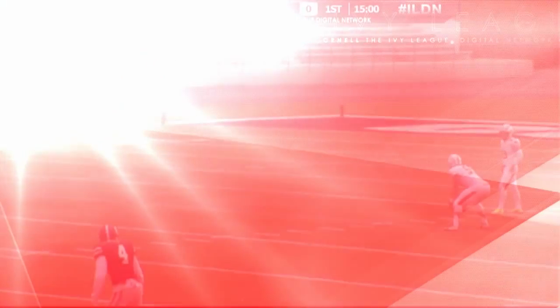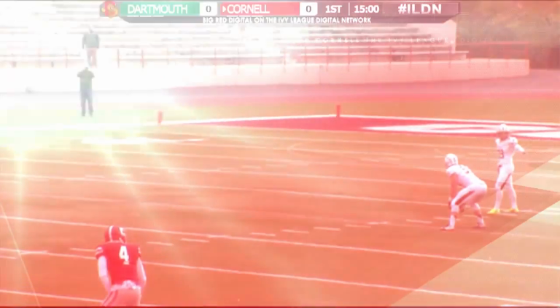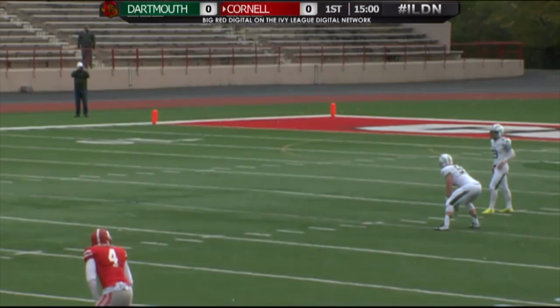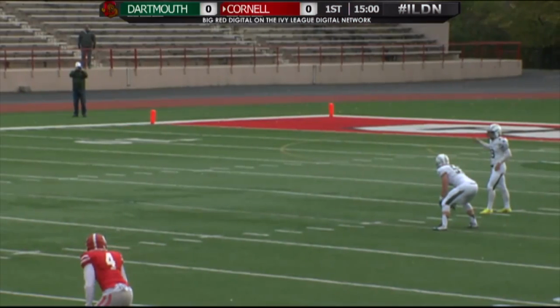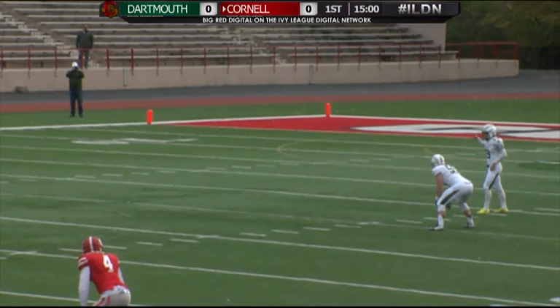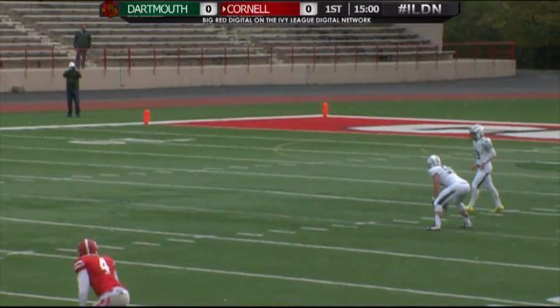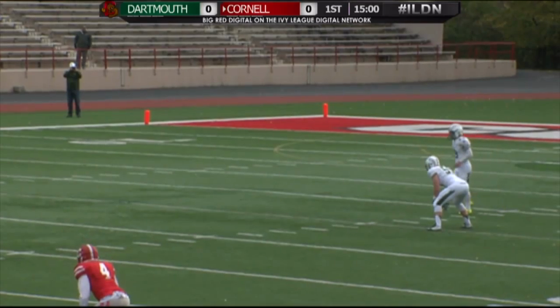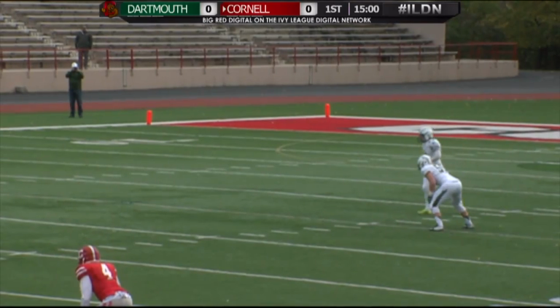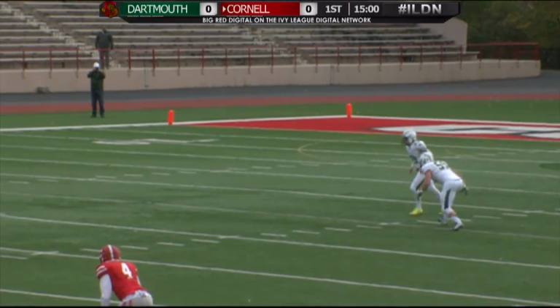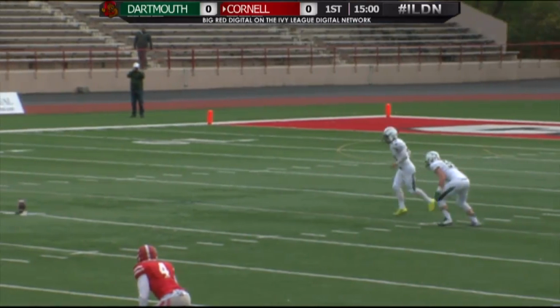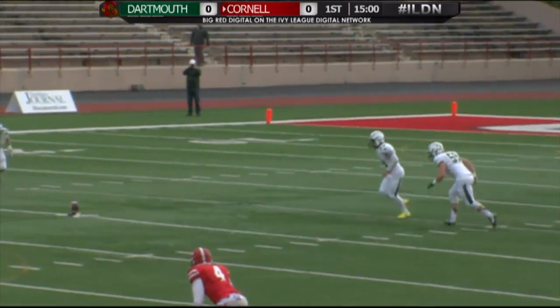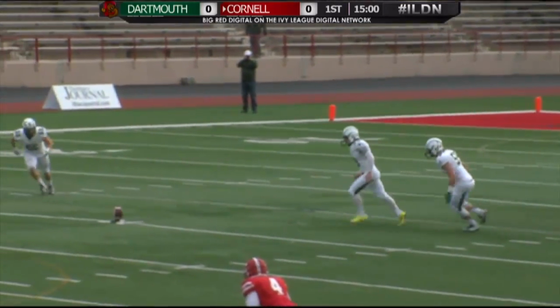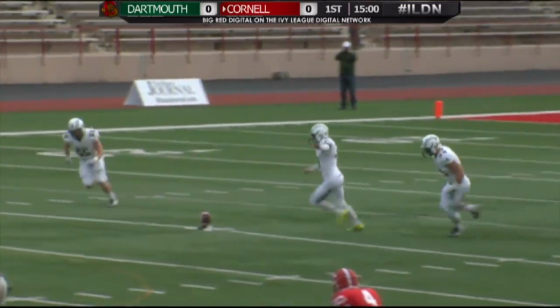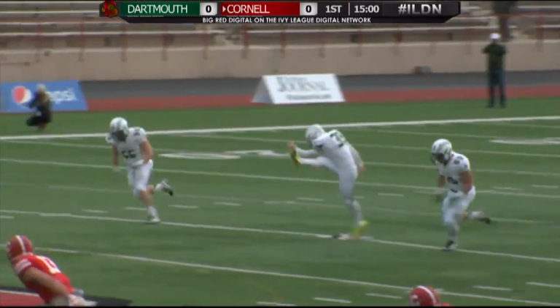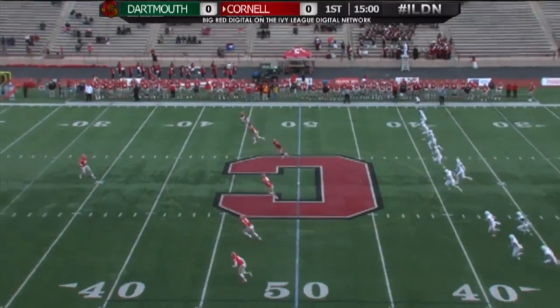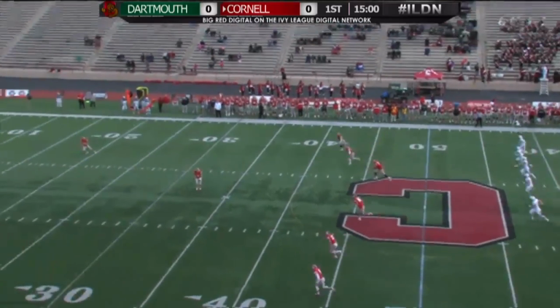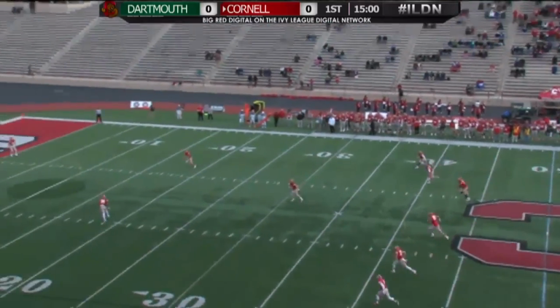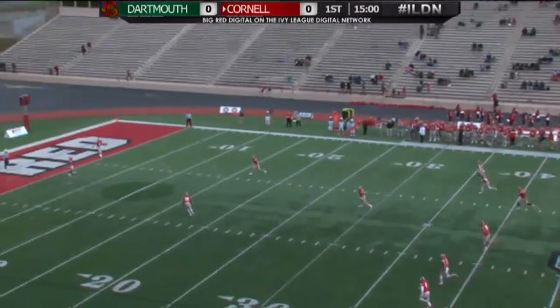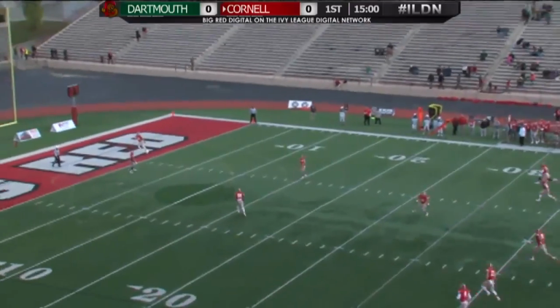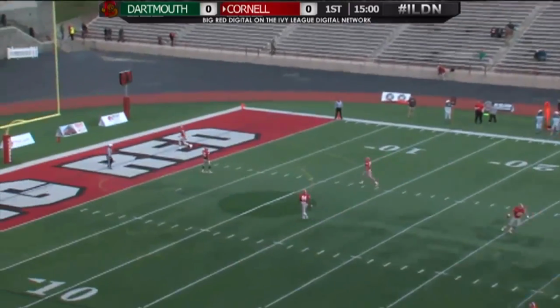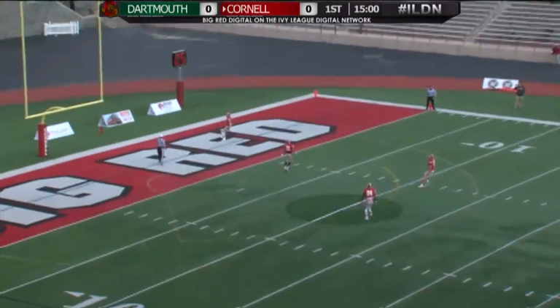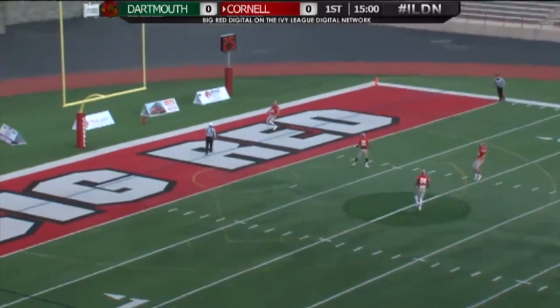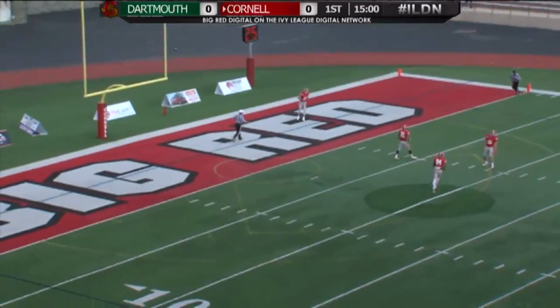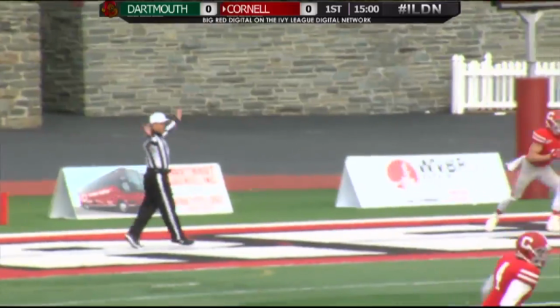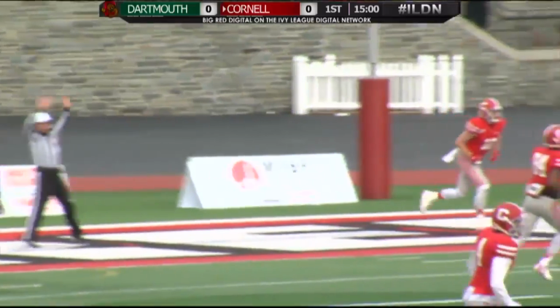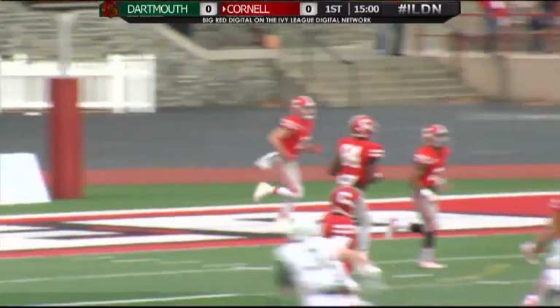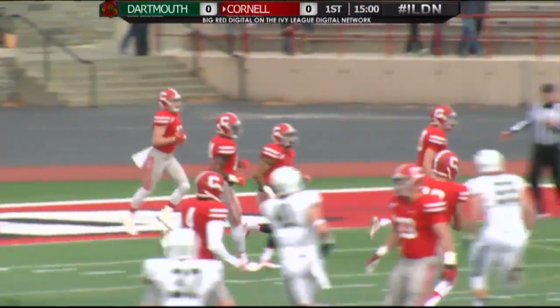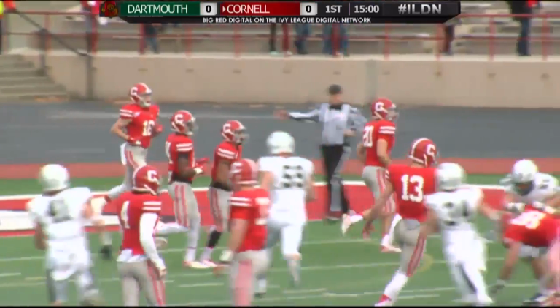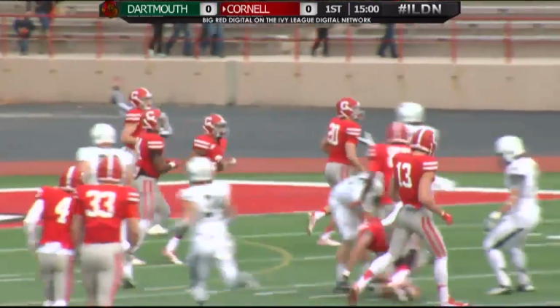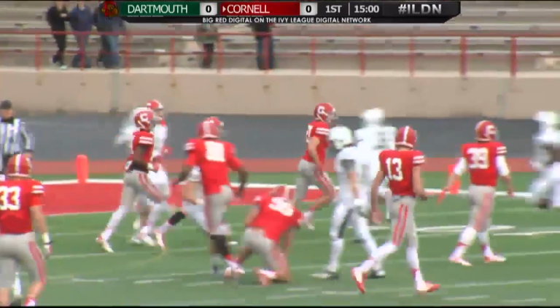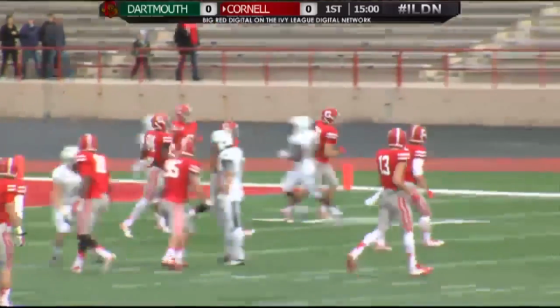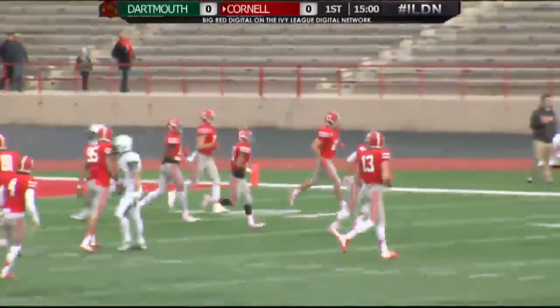Riley Lyons, a fourth-year kicker from Georgia, has six touchbacks on the season. He will thump it away. Cornell with their twin return team back, including Ben Rogers, and he watches the ball sail to the back line of the end zone out of bounds.